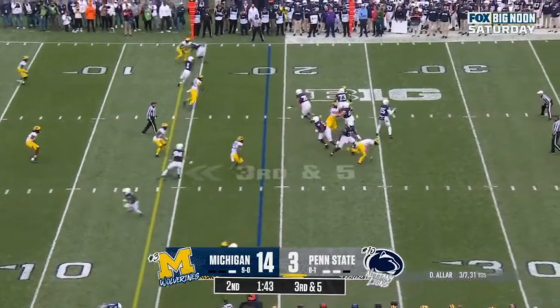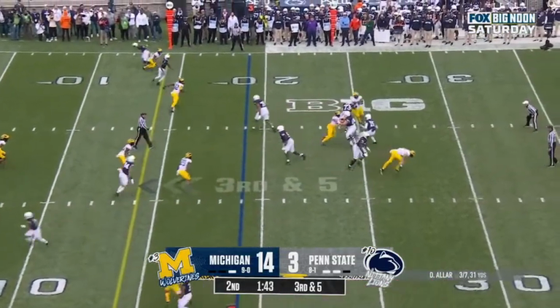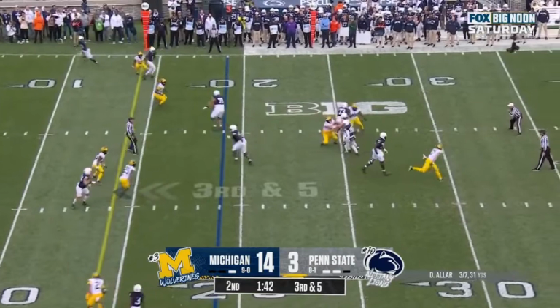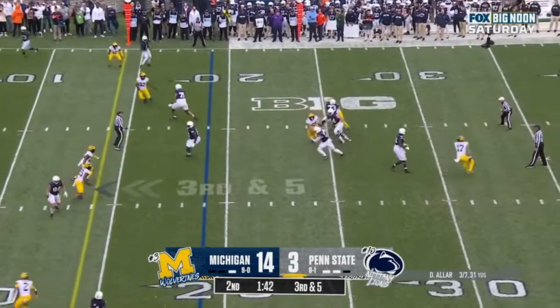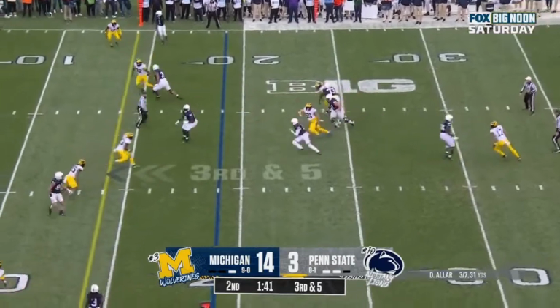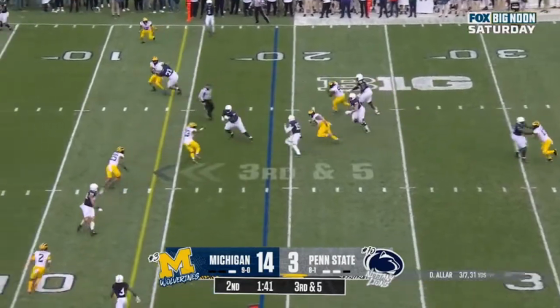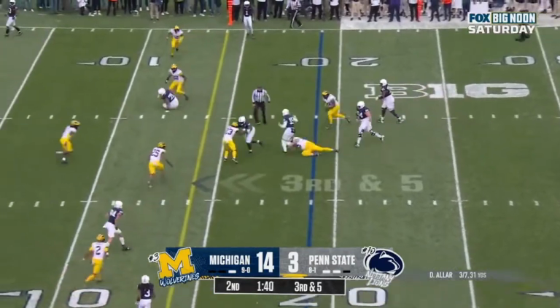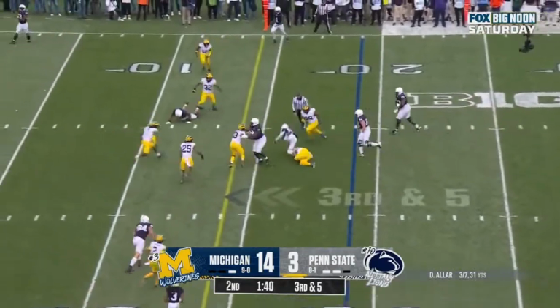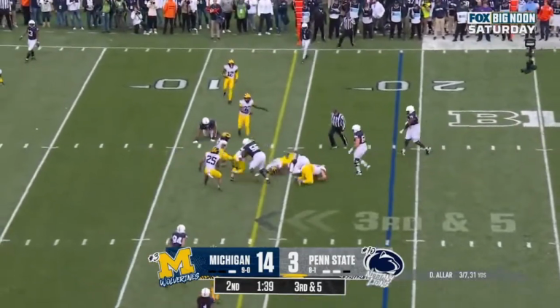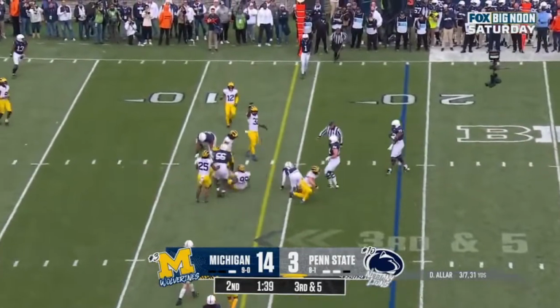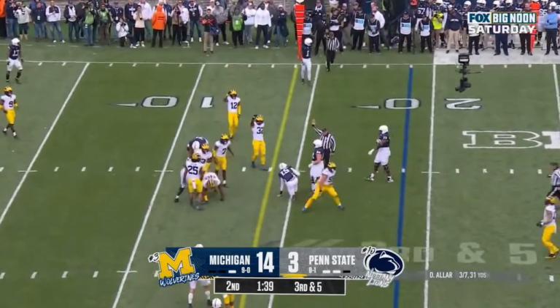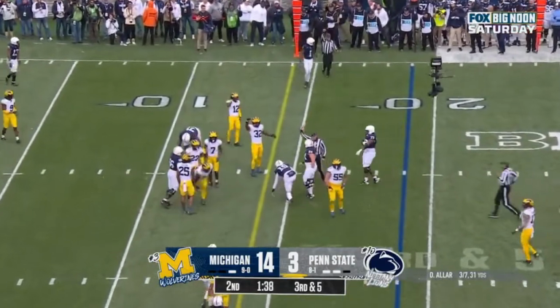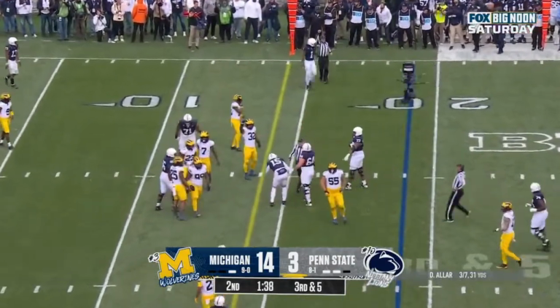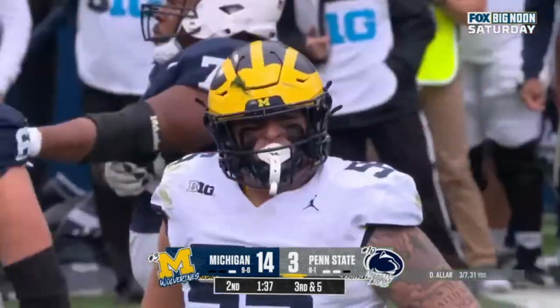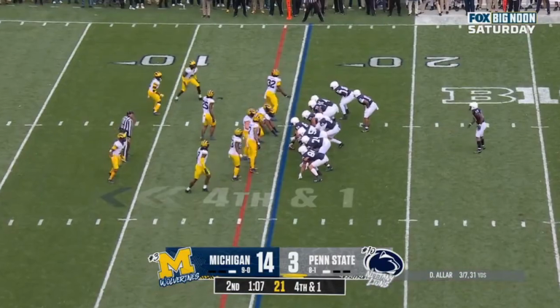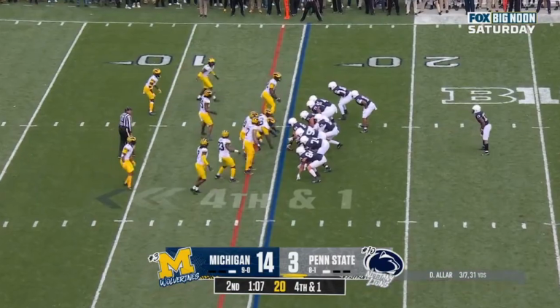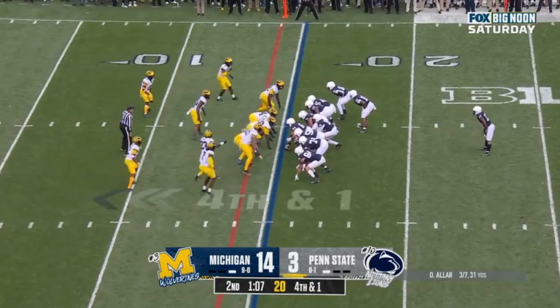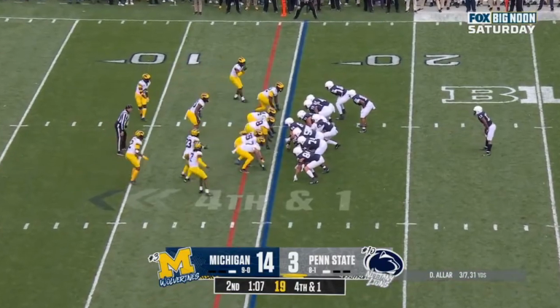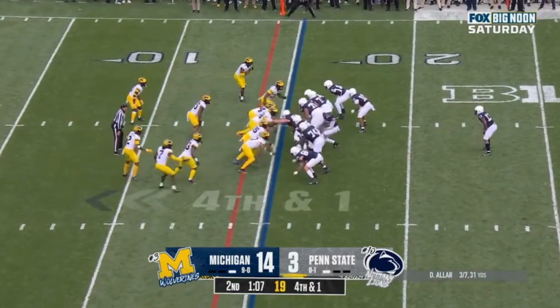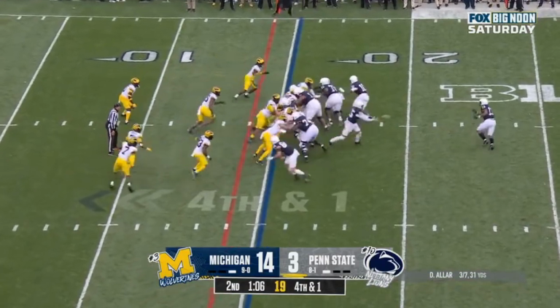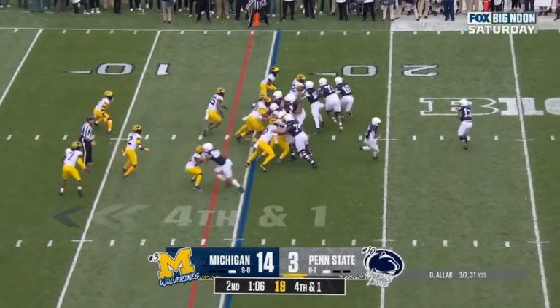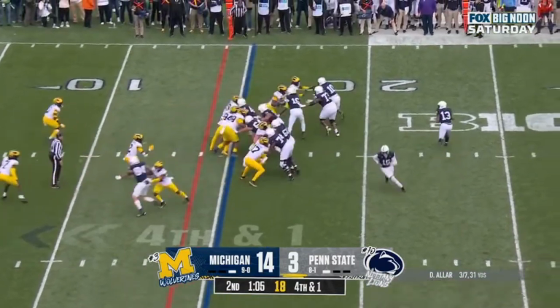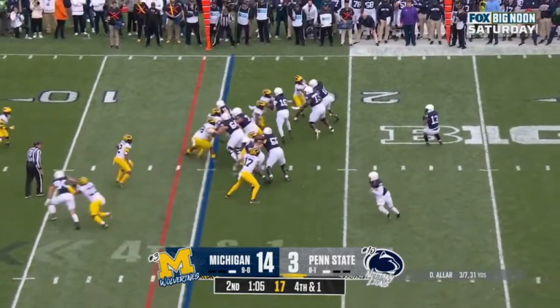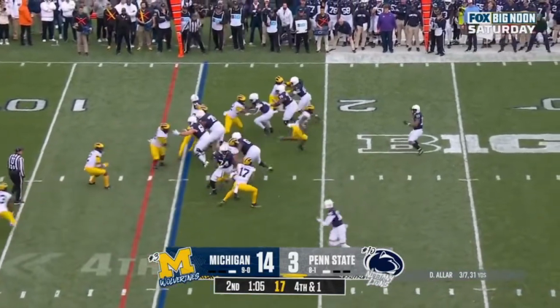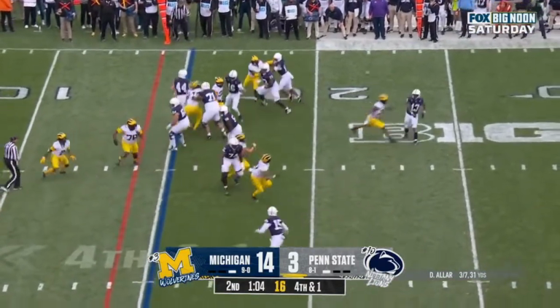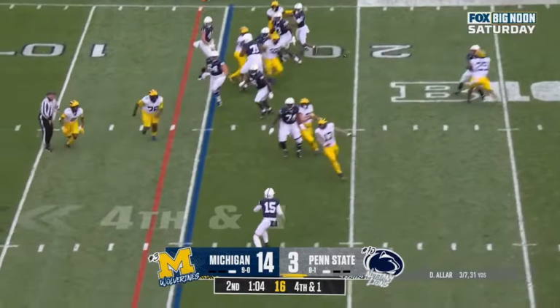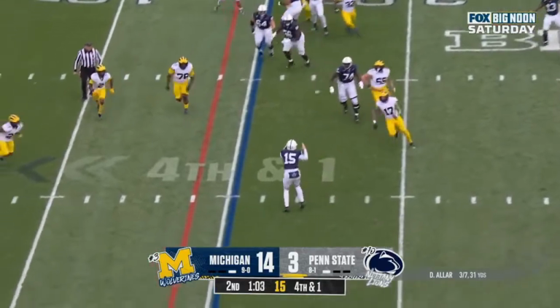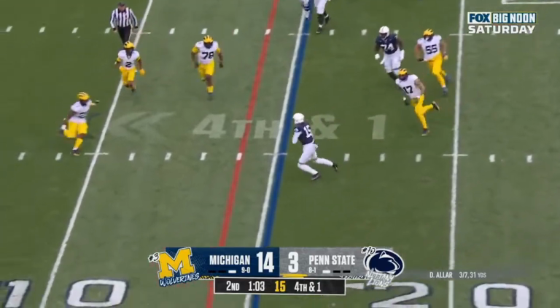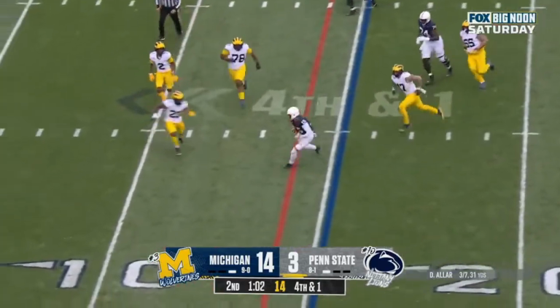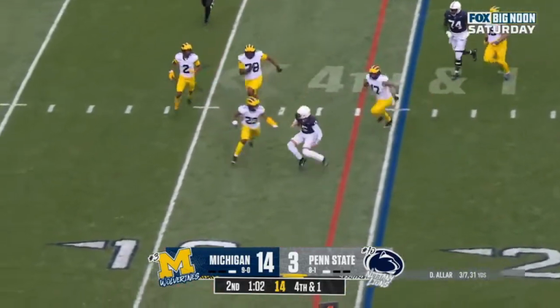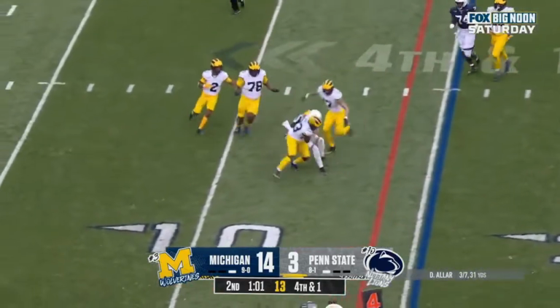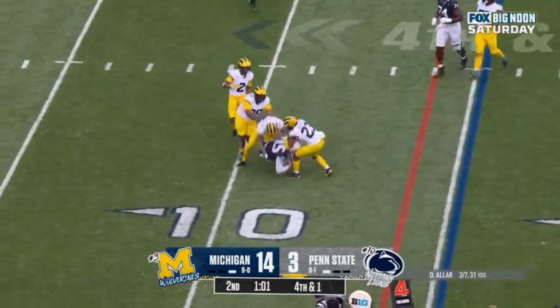Aller looking, pulls it down, wants to run. Aller still on the move and finally tripped up. Fourth down and one. Aller — they pitch, he's looking to throw it to Aller, he's got it, first down.